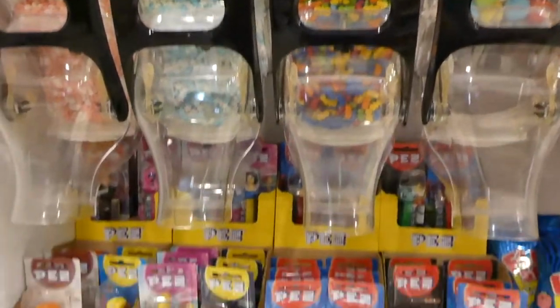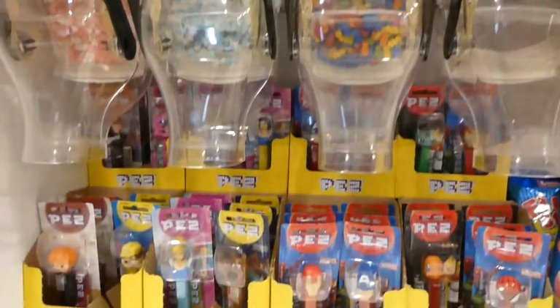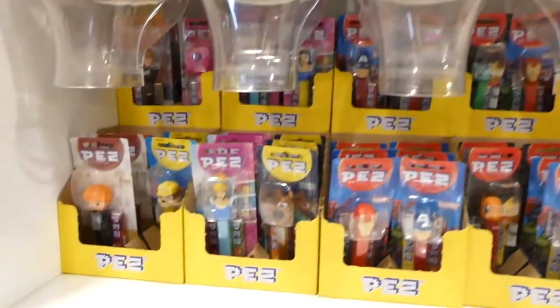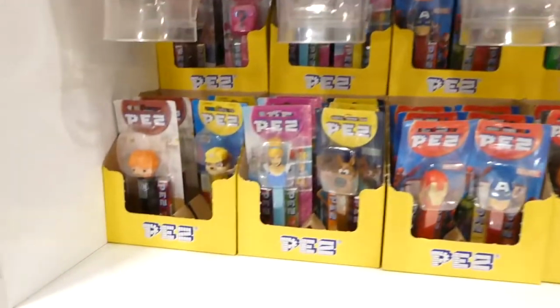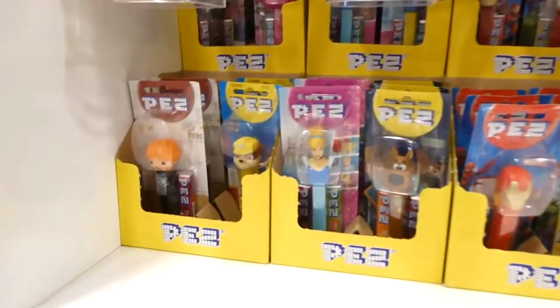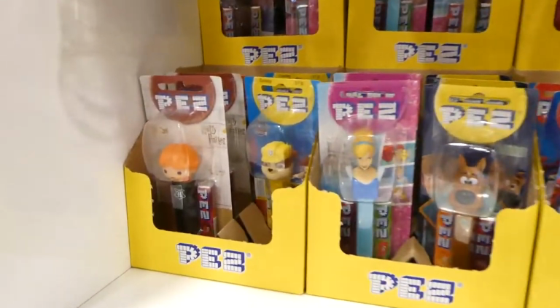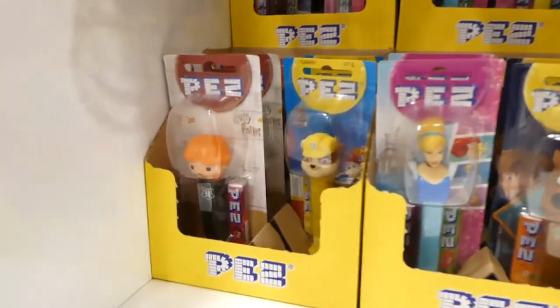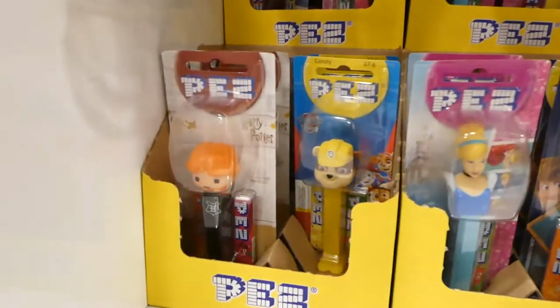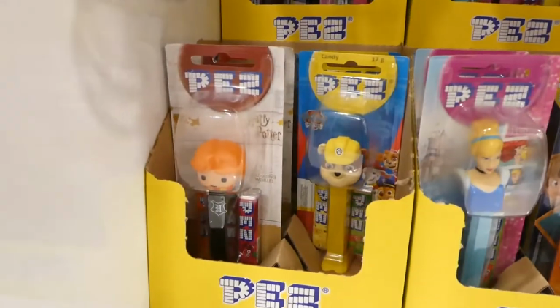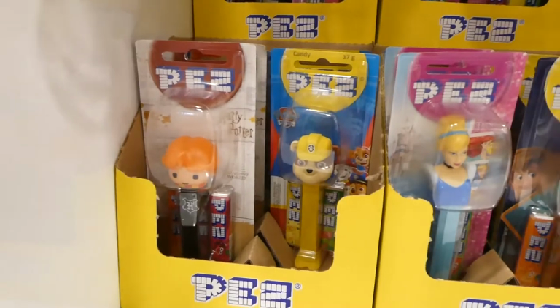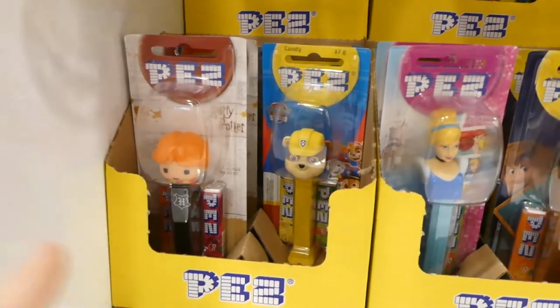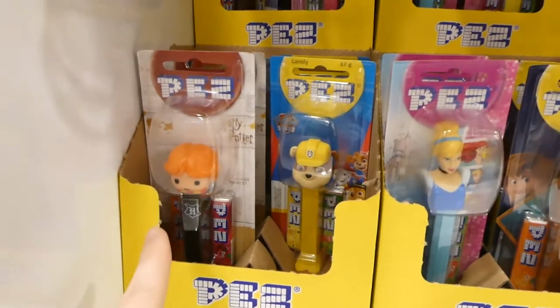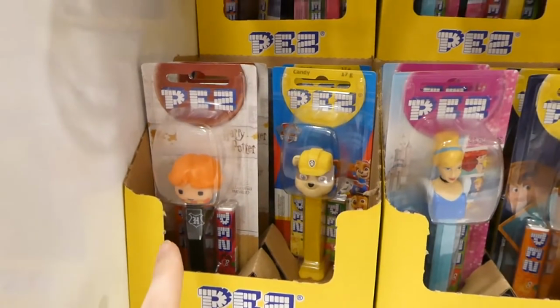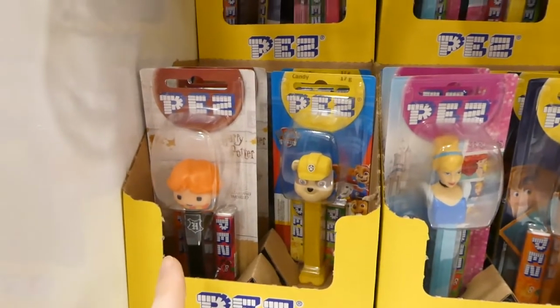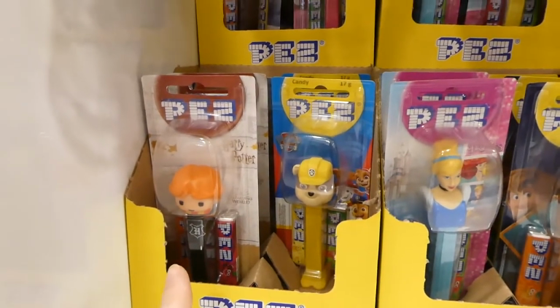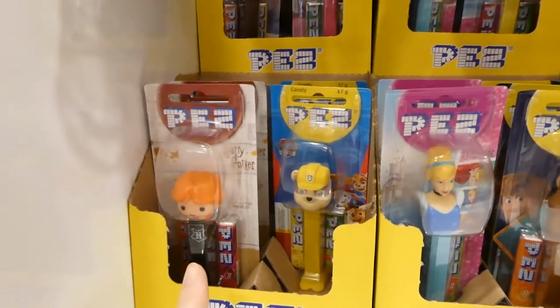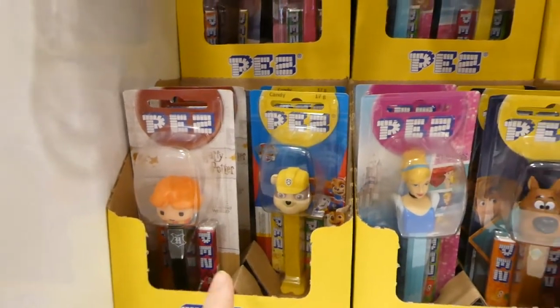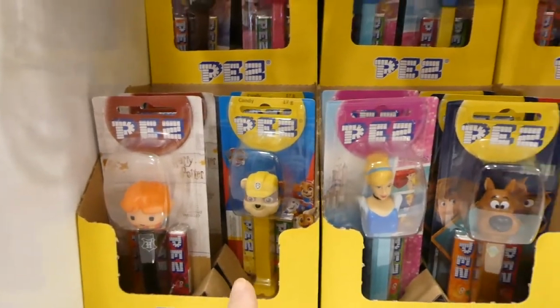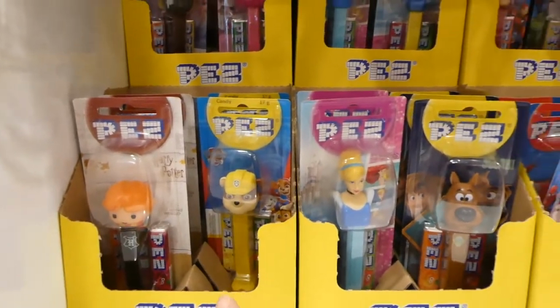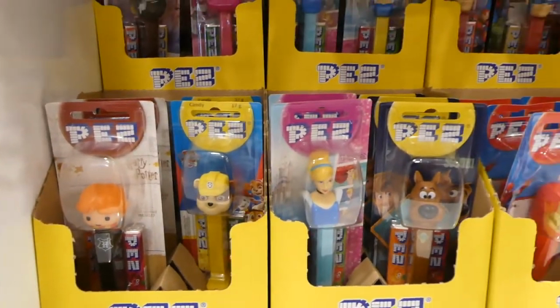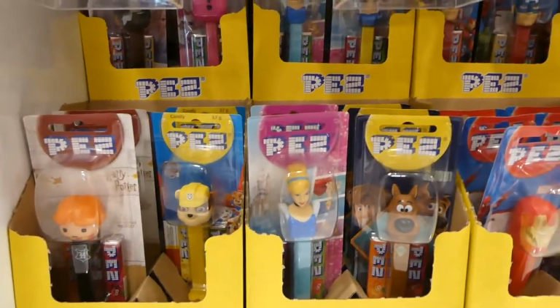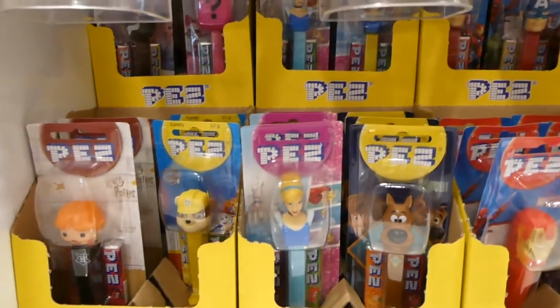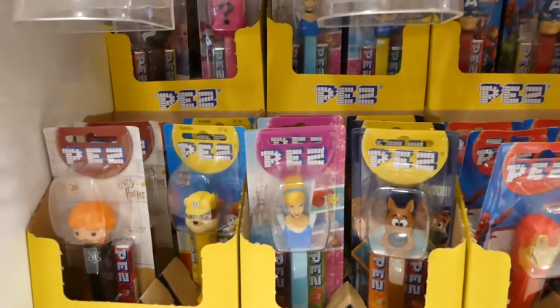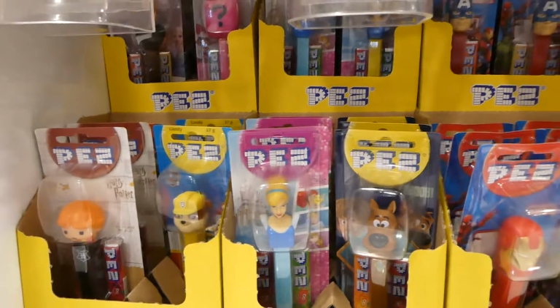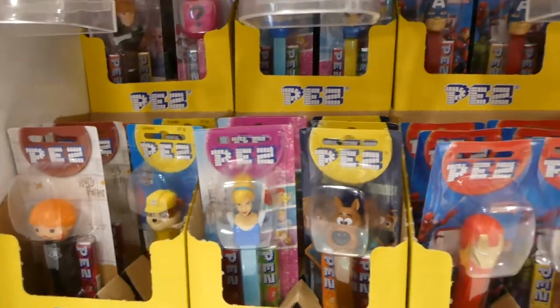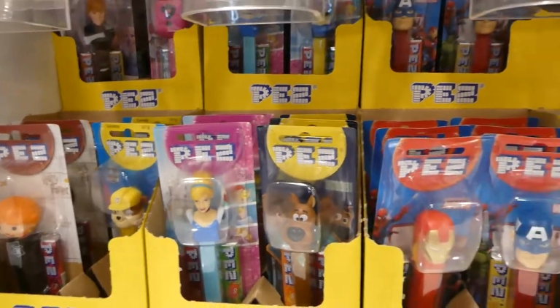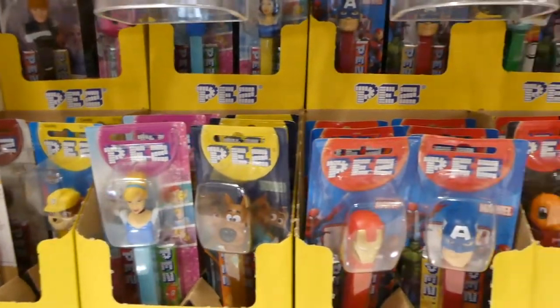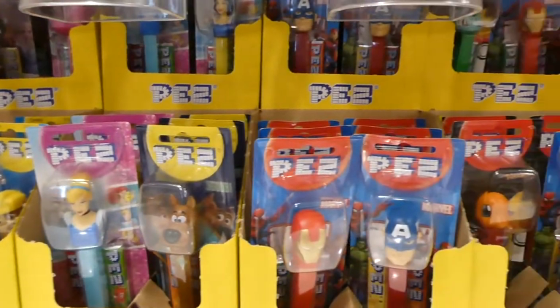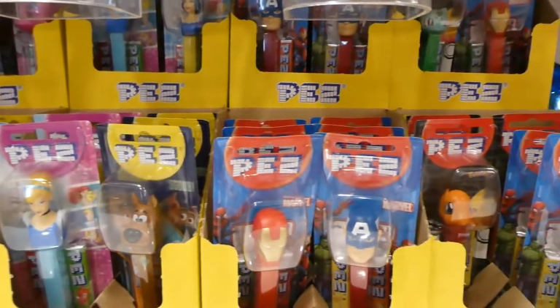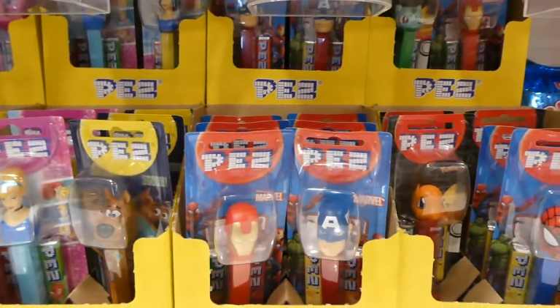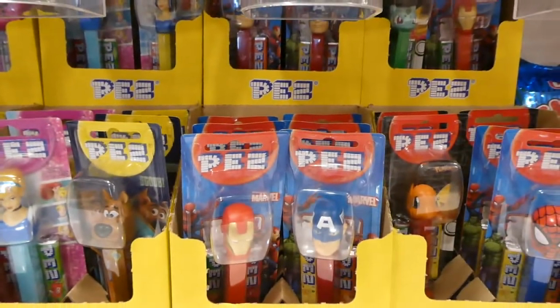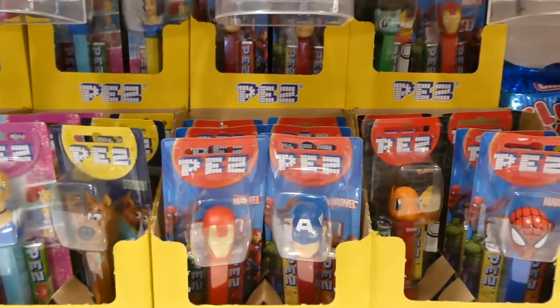They've got all kinds of different character heads — you can get Harry Potter, or actually that's Ron Weasley. They've got Pop Troll and the Avengers.